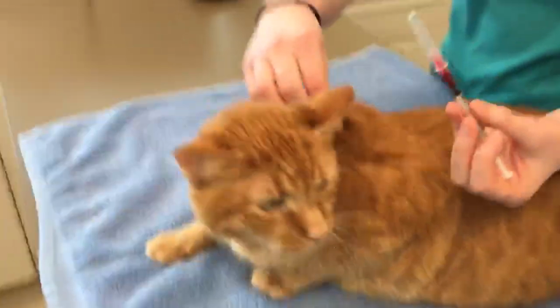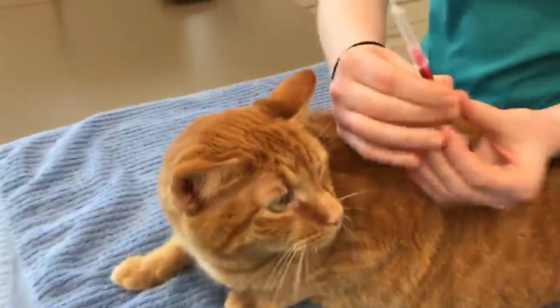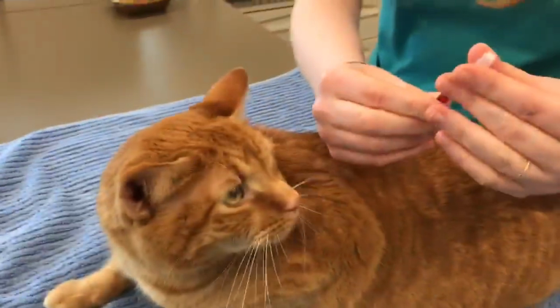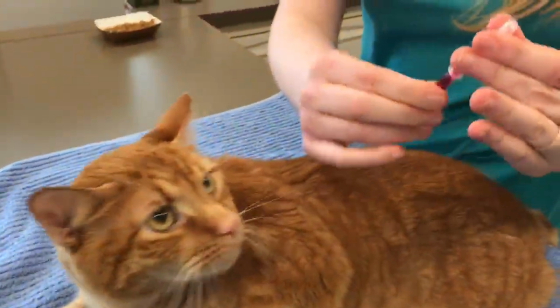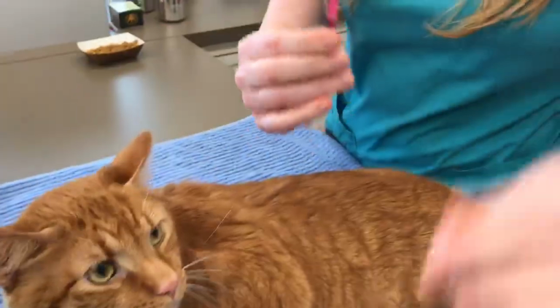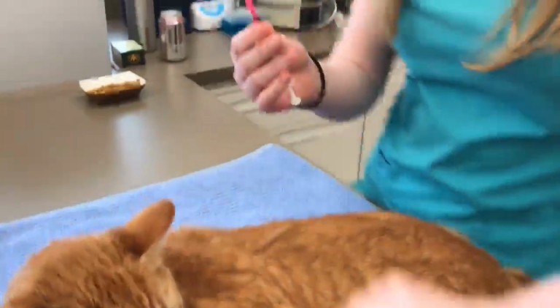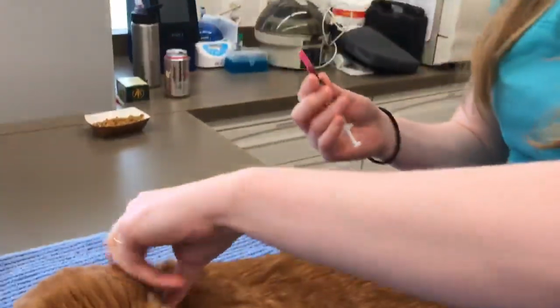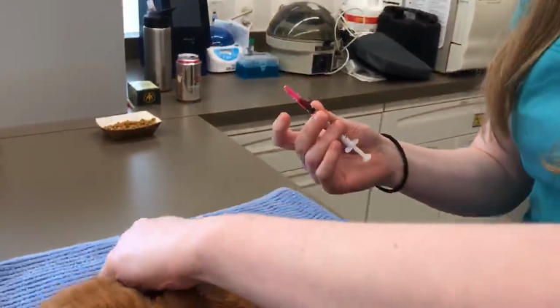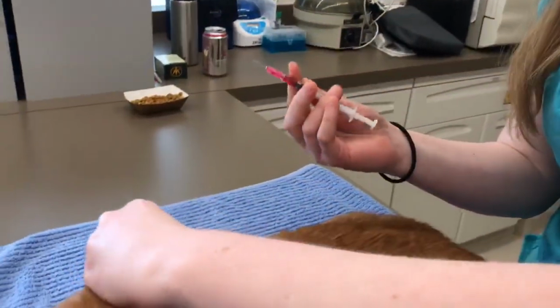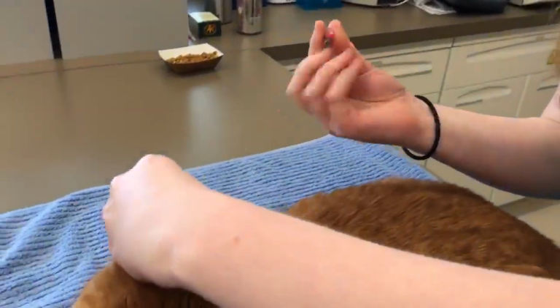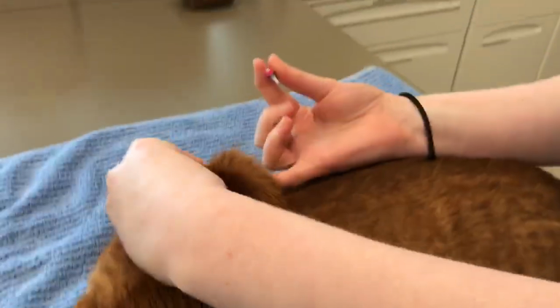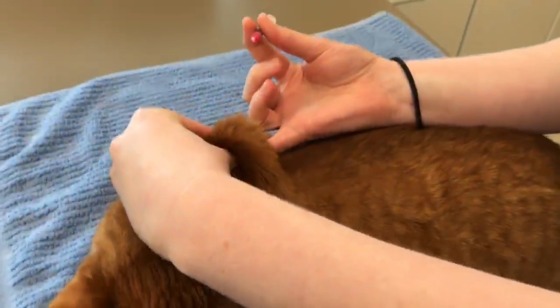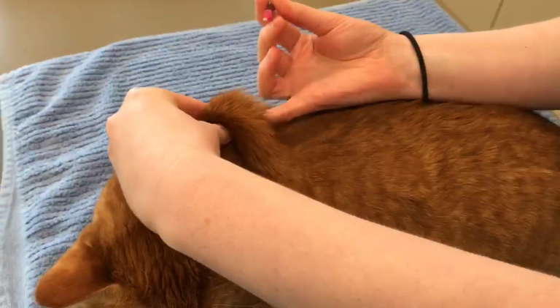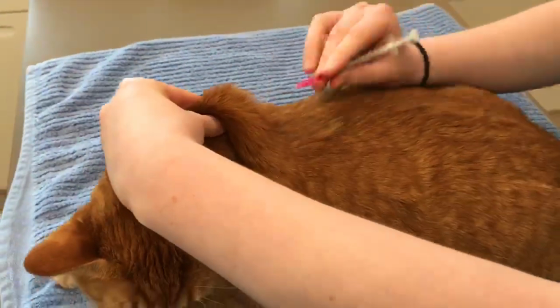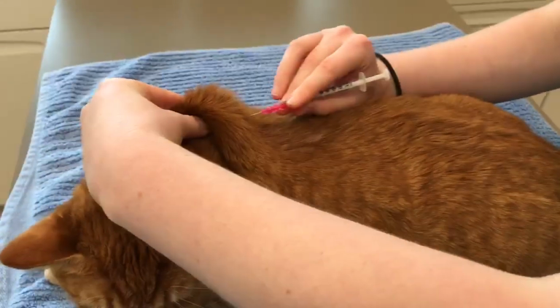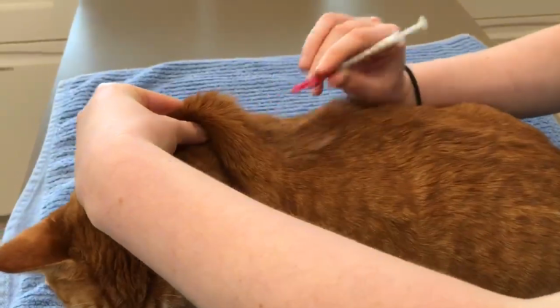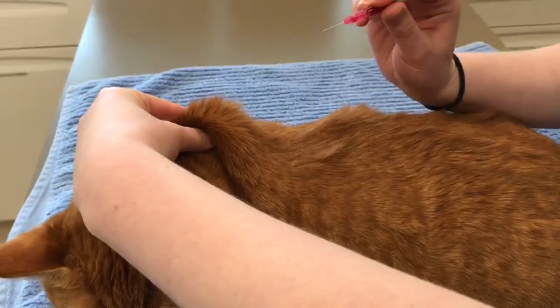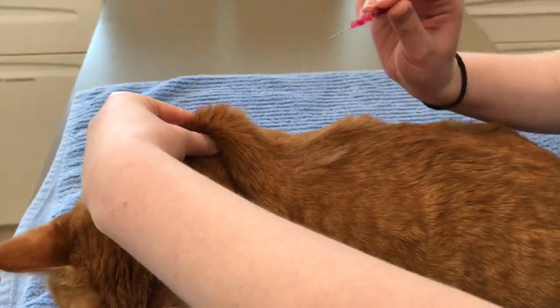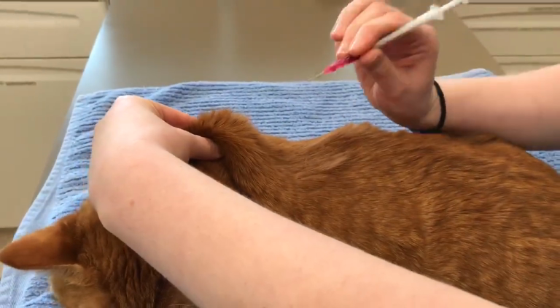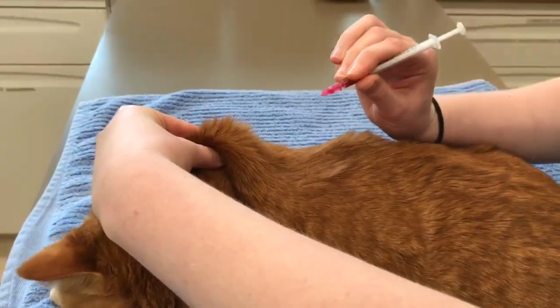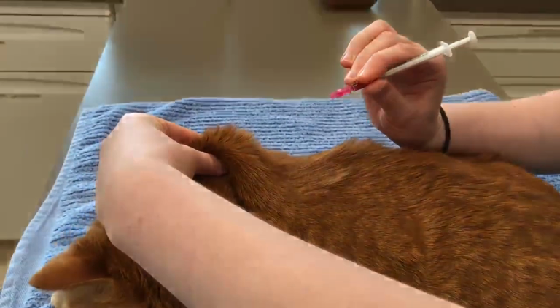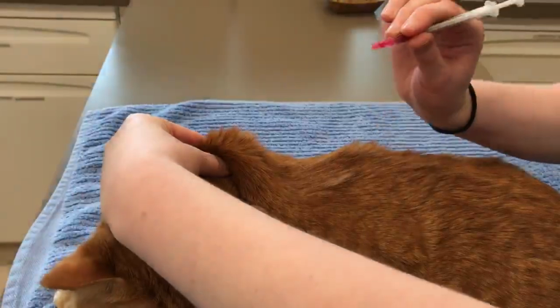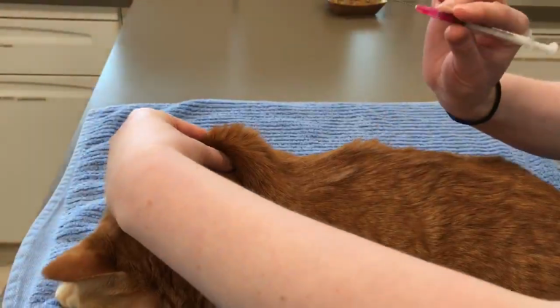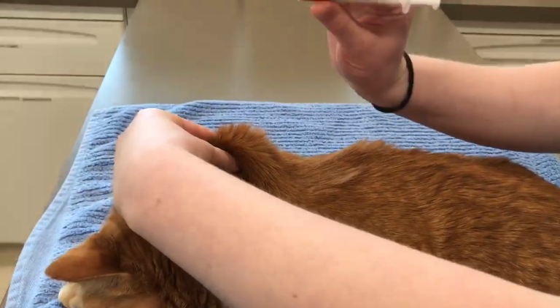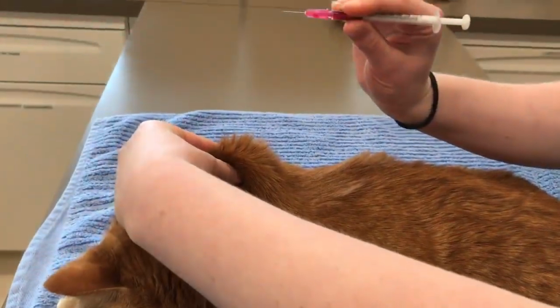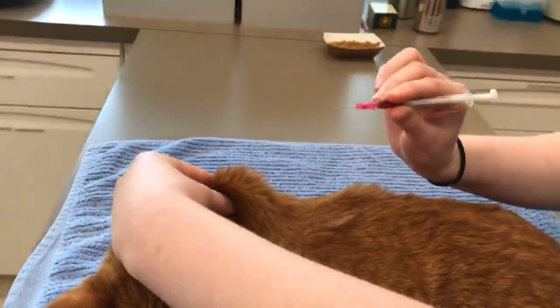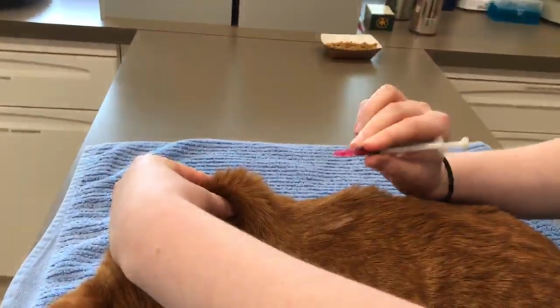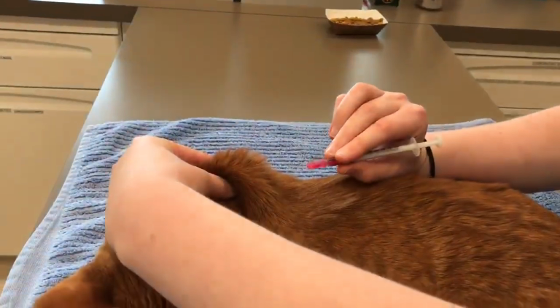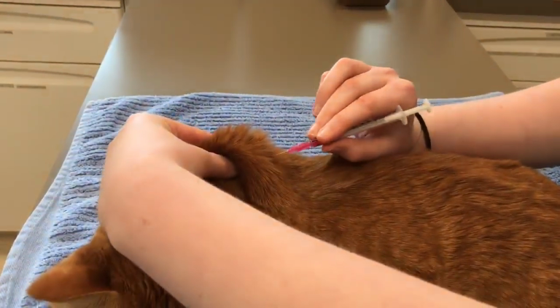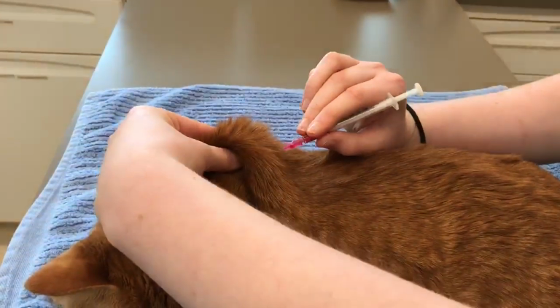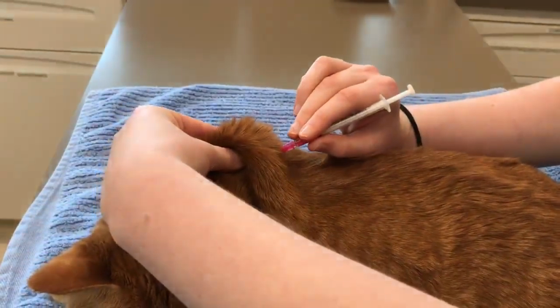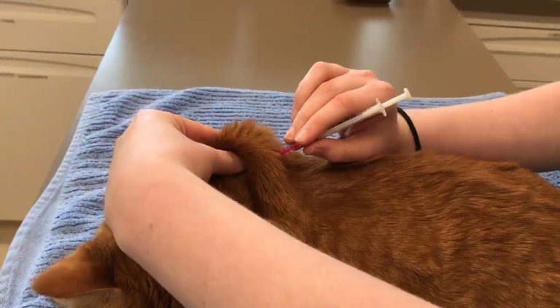So the way you do that is you uncap your needle, make your tent again, and poke a little area for where you're going to inject. You're going to go at a slightly downward angle — not straight across — because you don't want to go through to the other side of the skin.